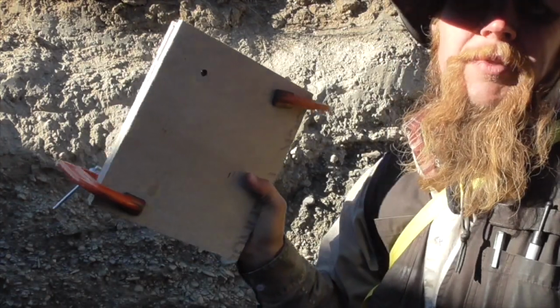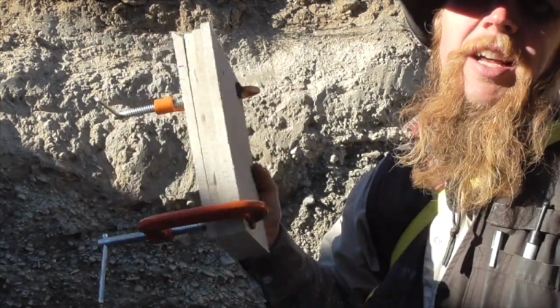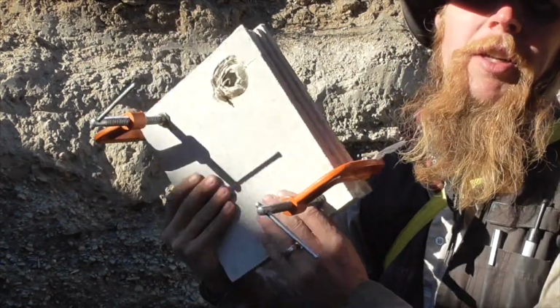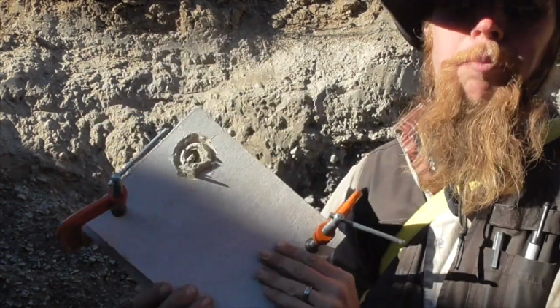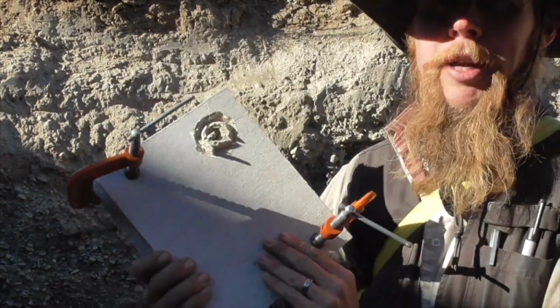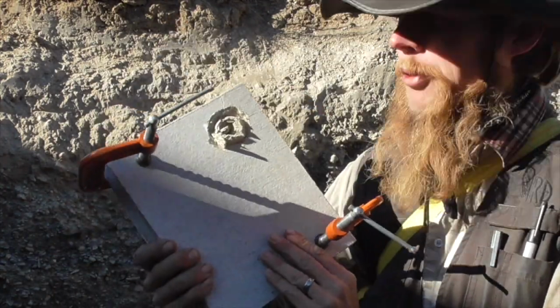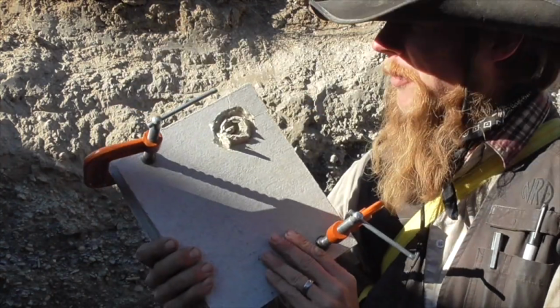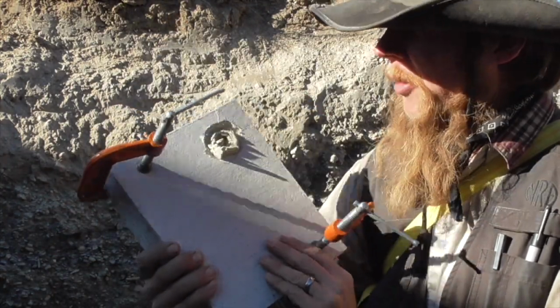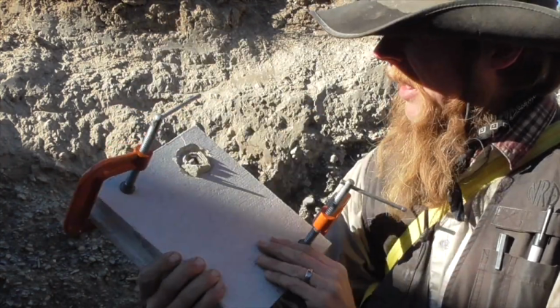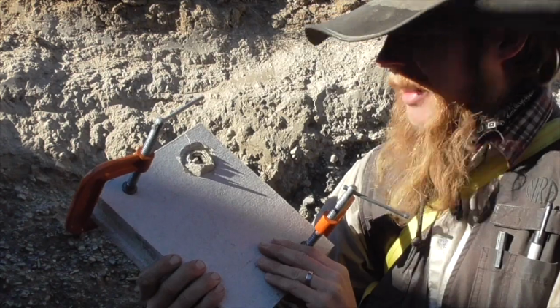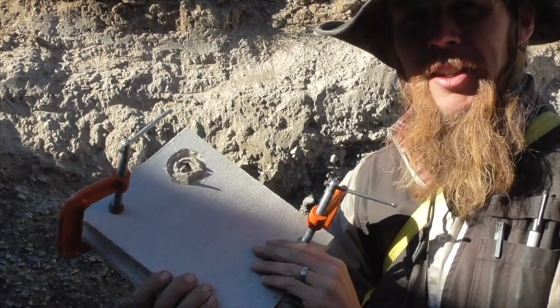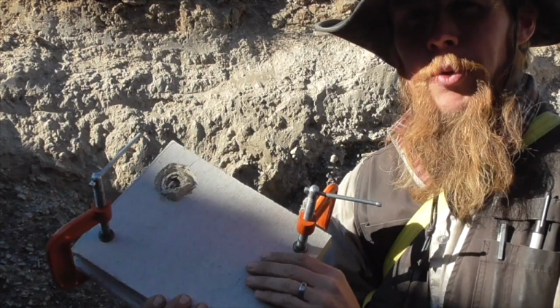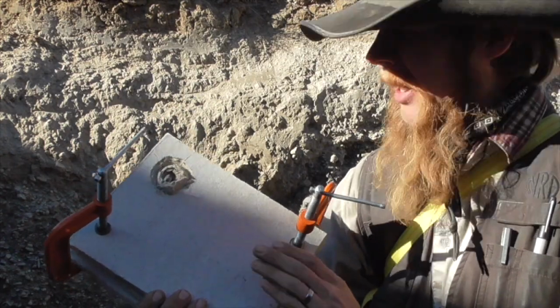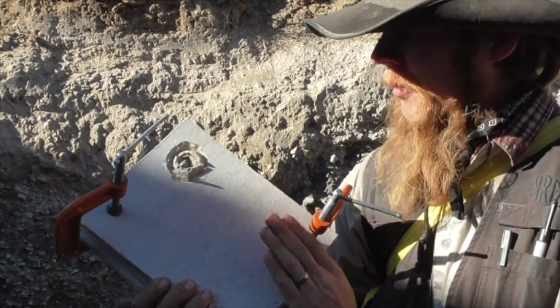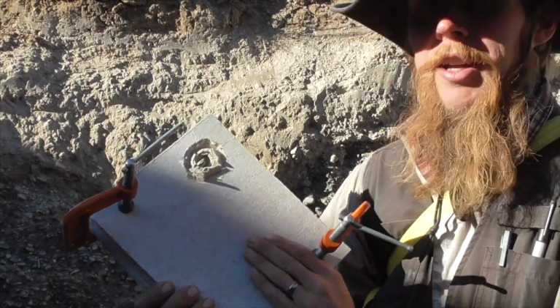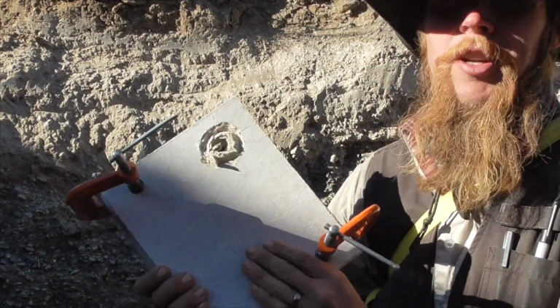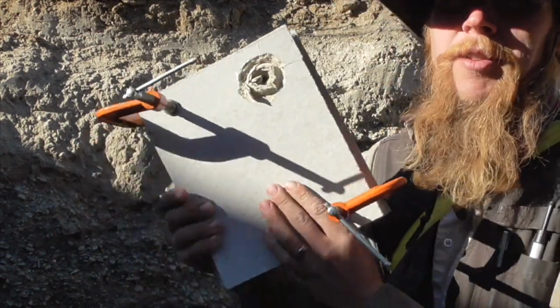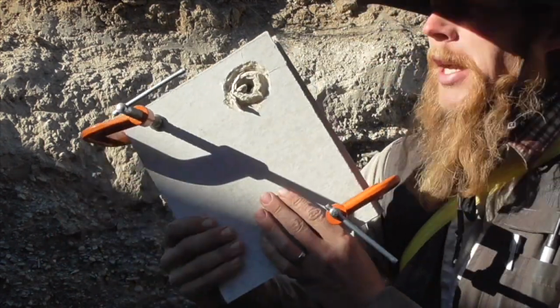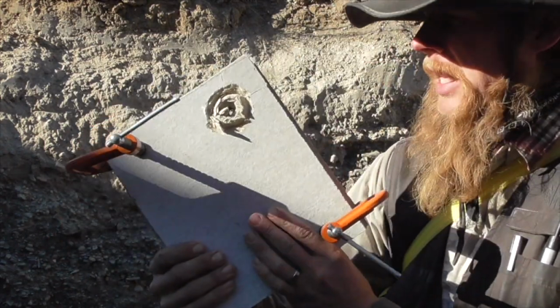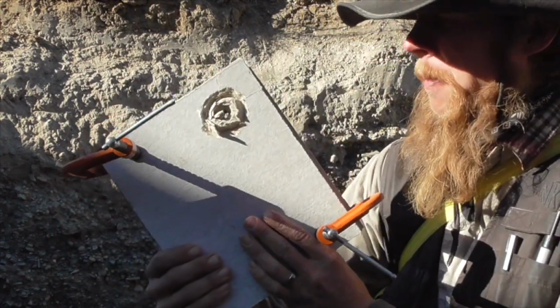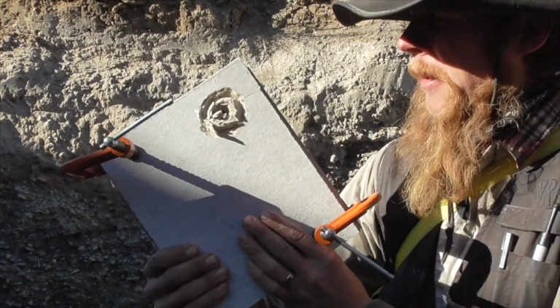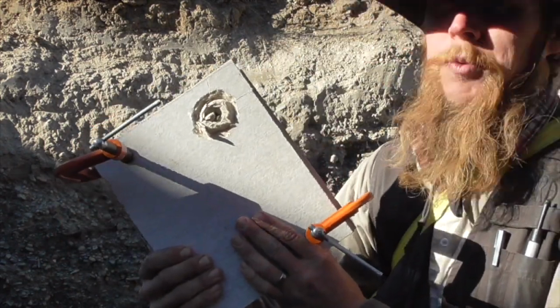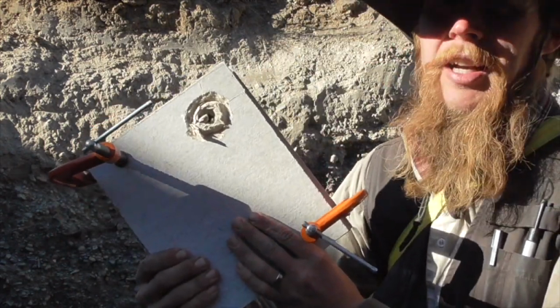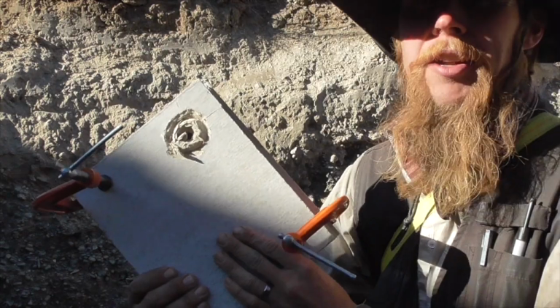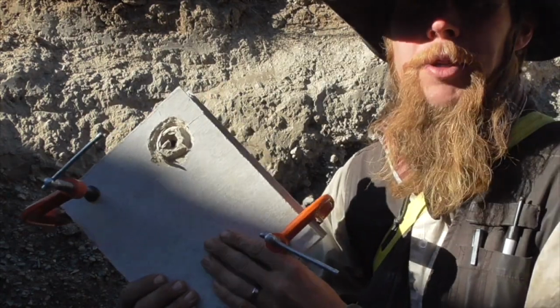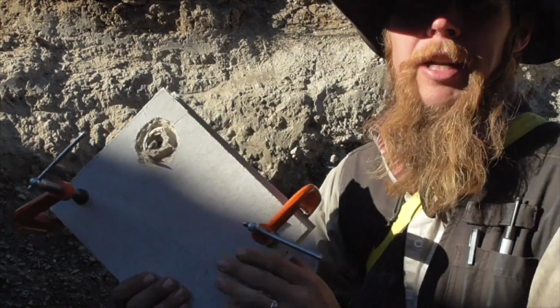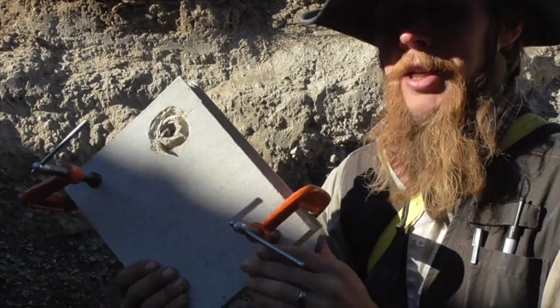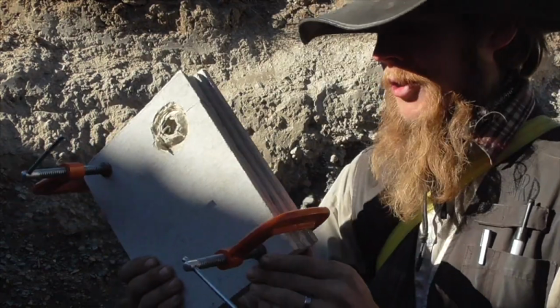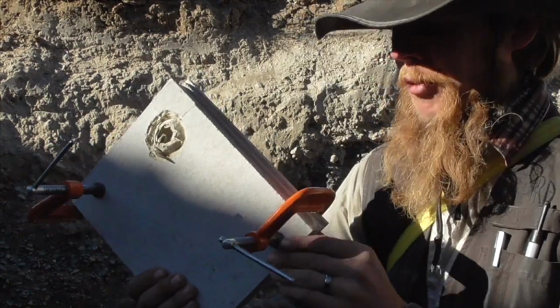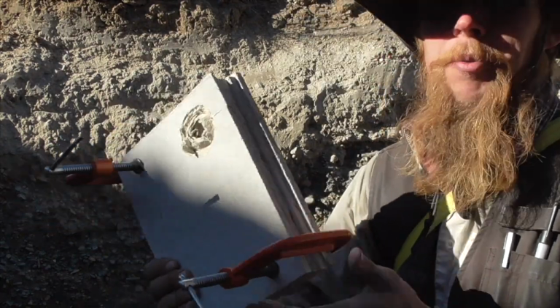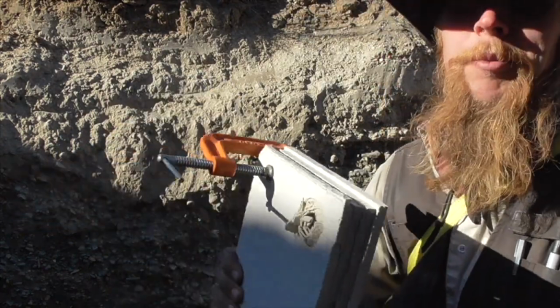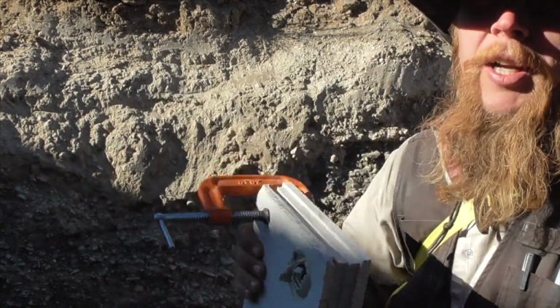Well, 9mm blew right through it. That's a little disappointing — I really thought this stuff might do better than that. I guess while we've got it out here, we might as well shoot it with the .44 Magnum as well.